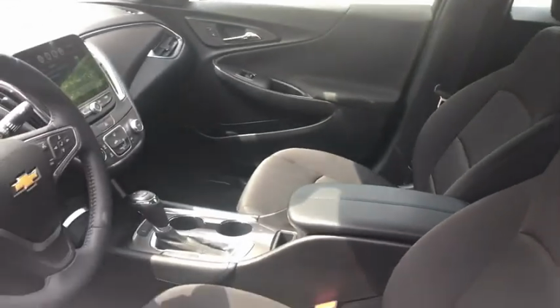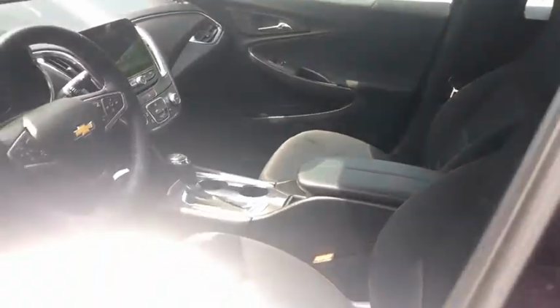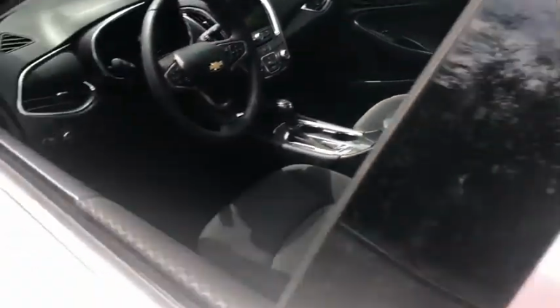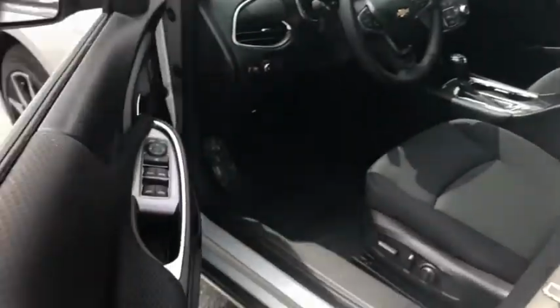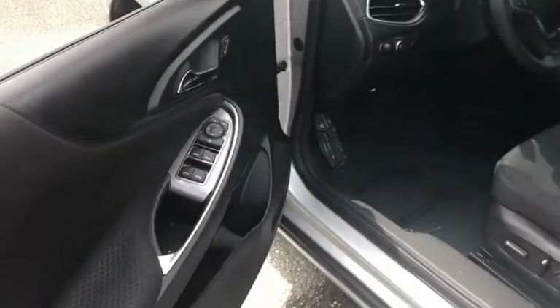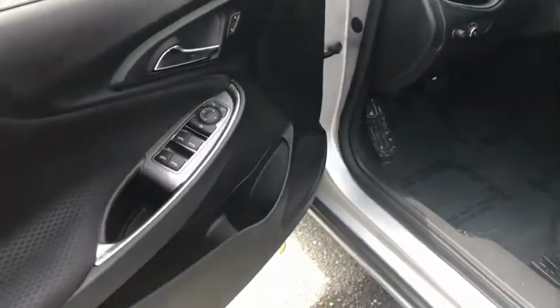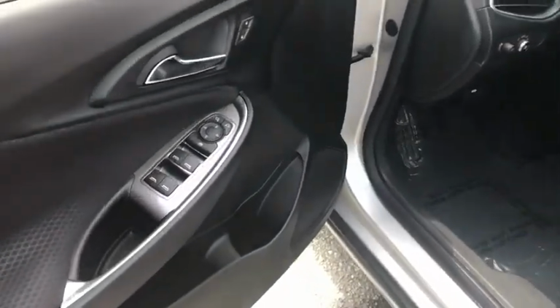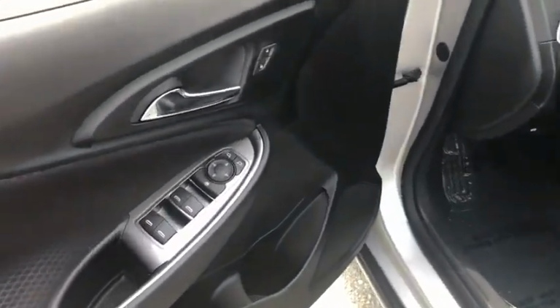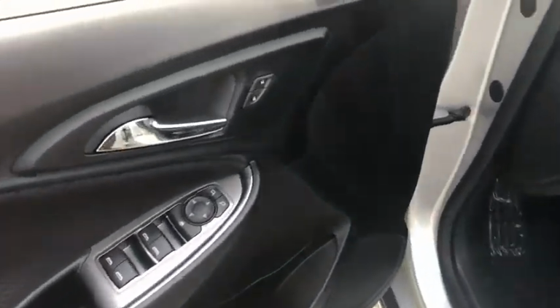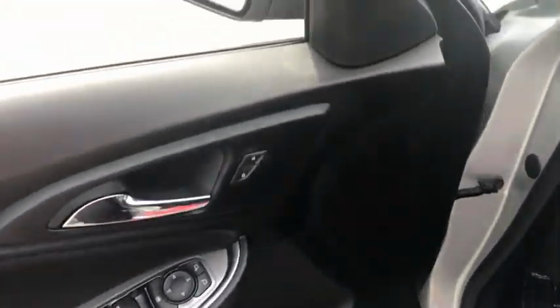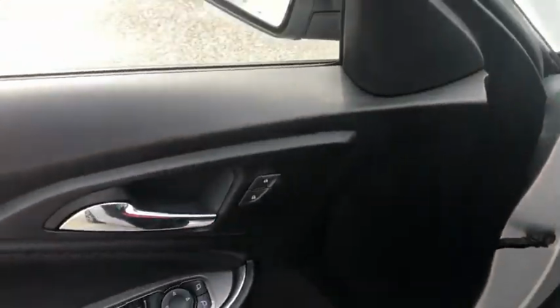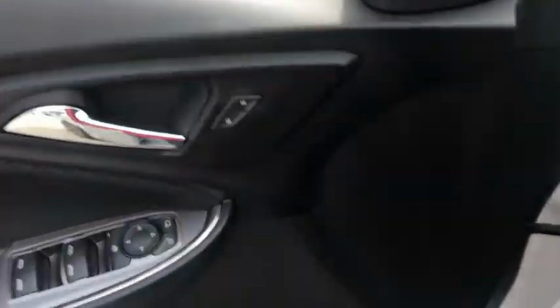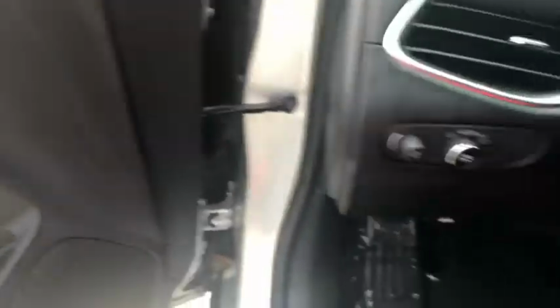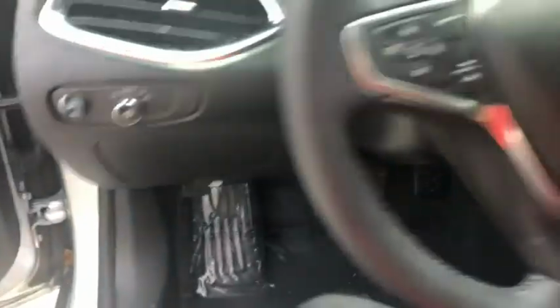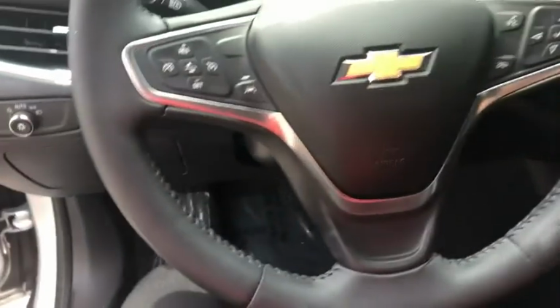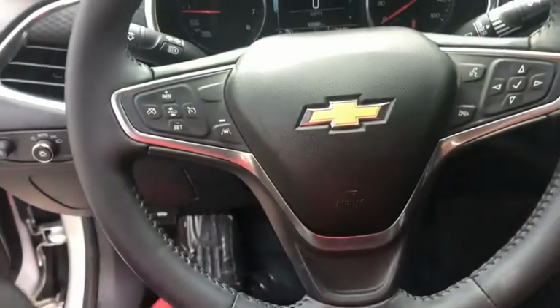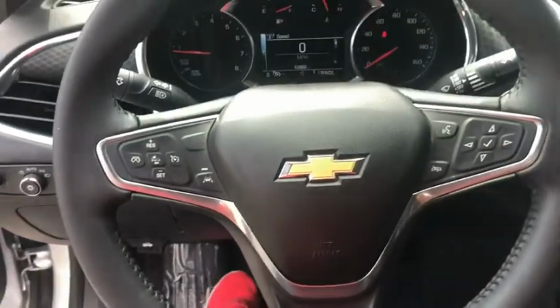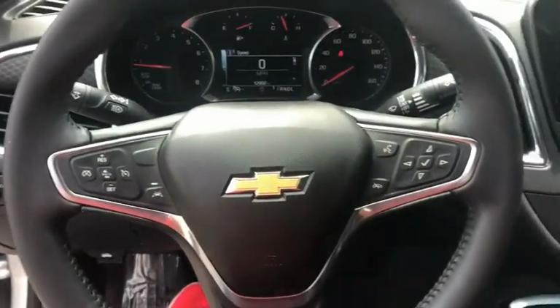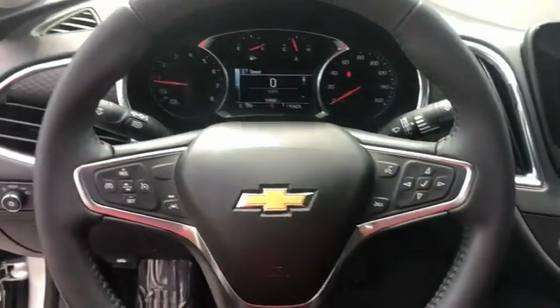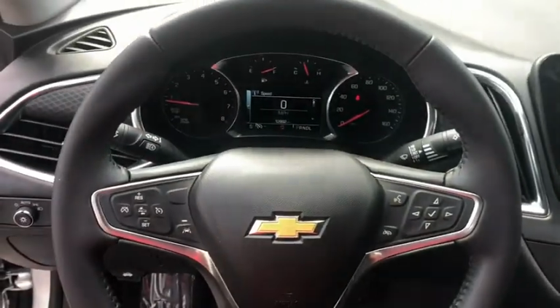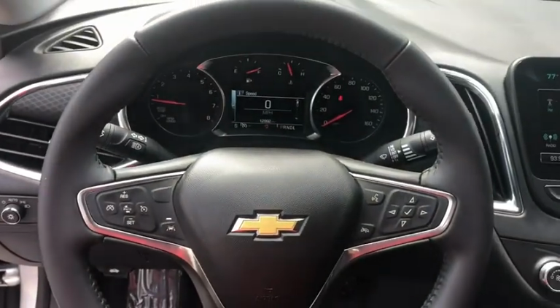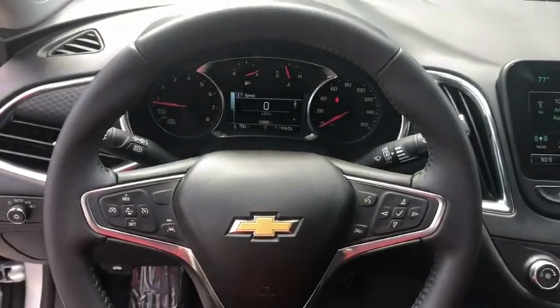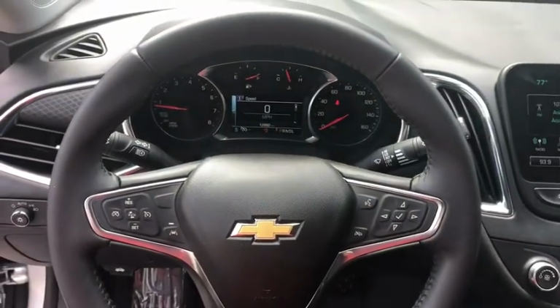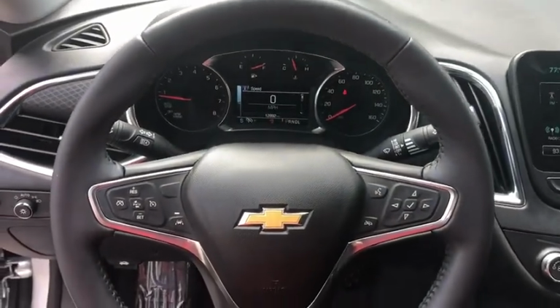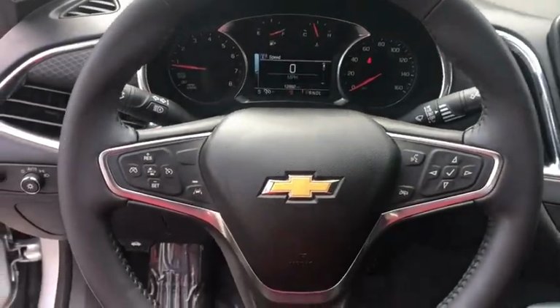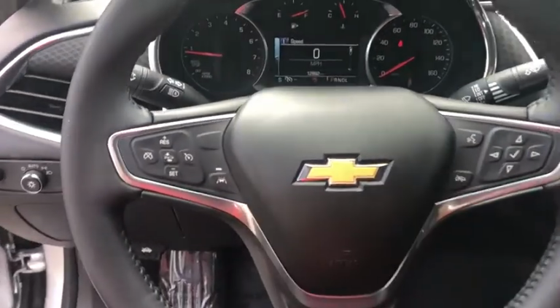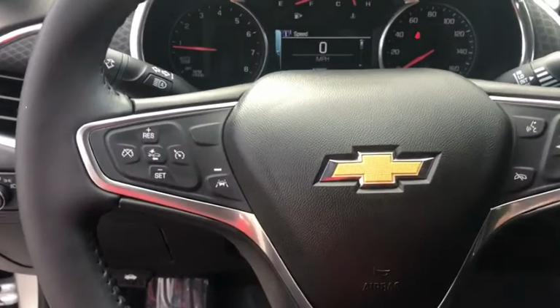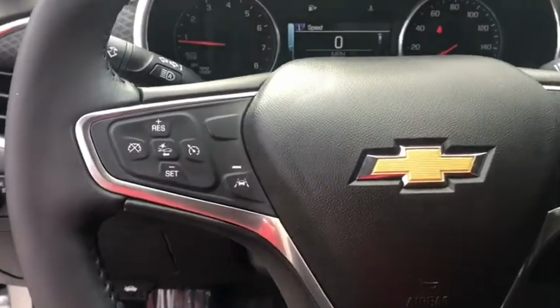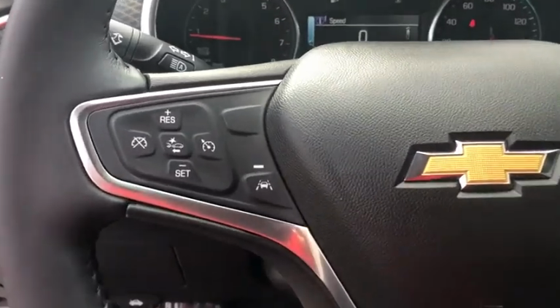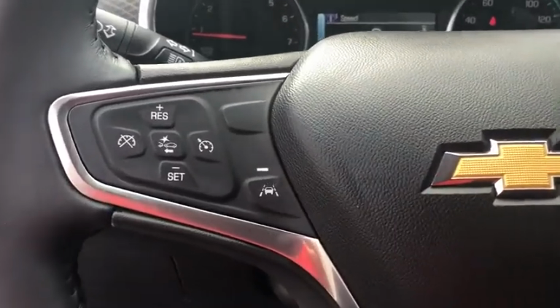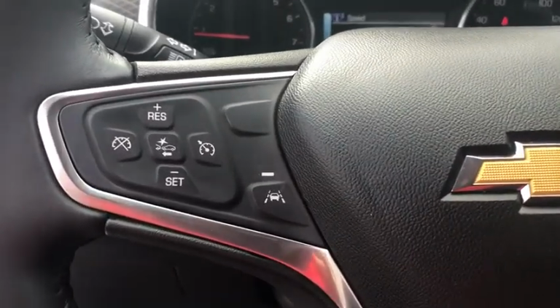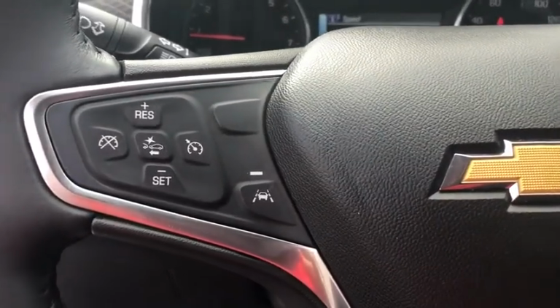Power windows, trip computer, compass, security system, electronic stability control, remote keyless entry, Sirius satellite radio, auxiliary power outlet, brake assist, tachometer.